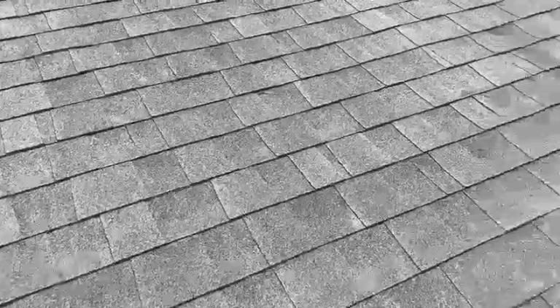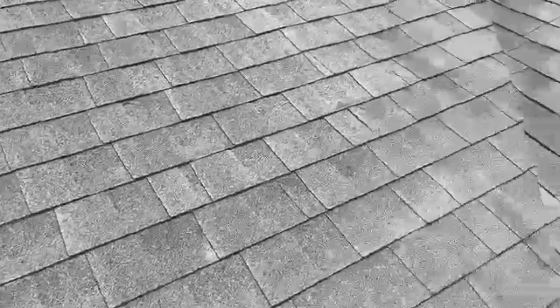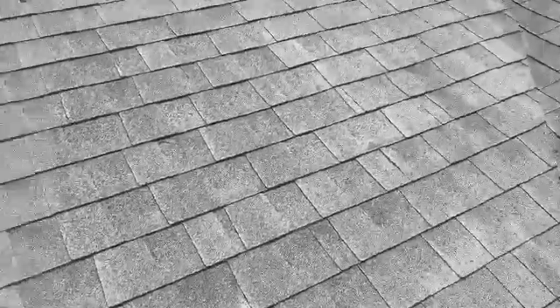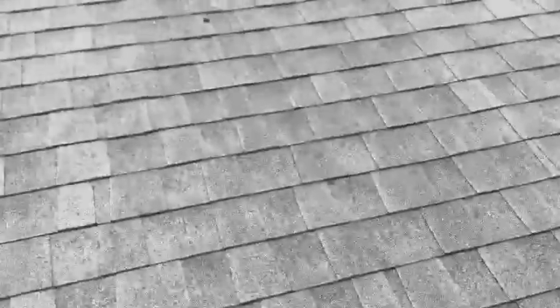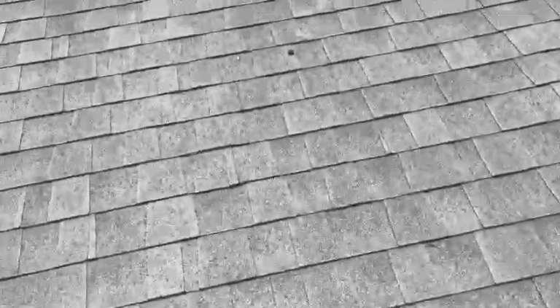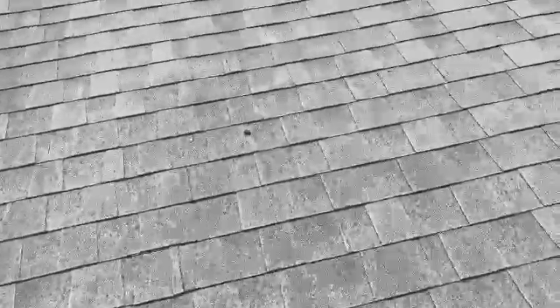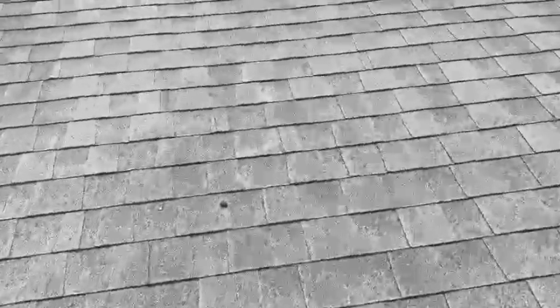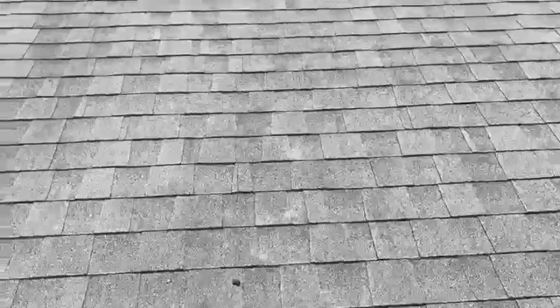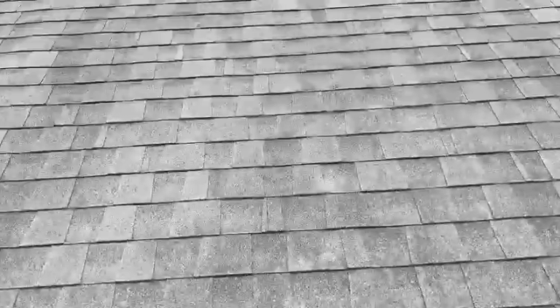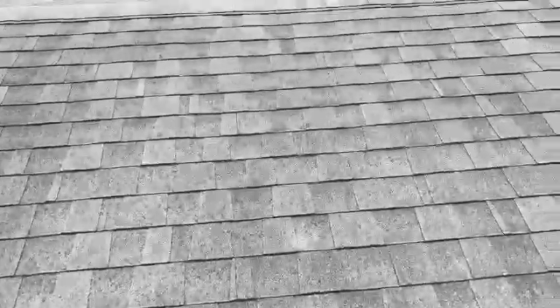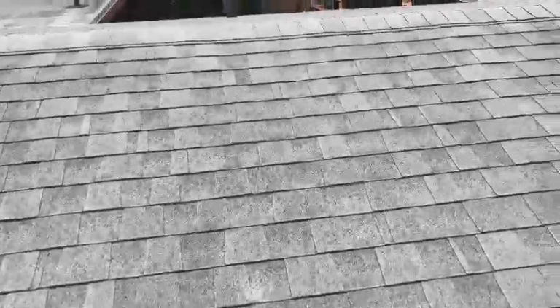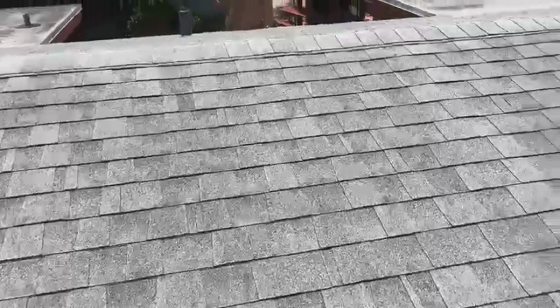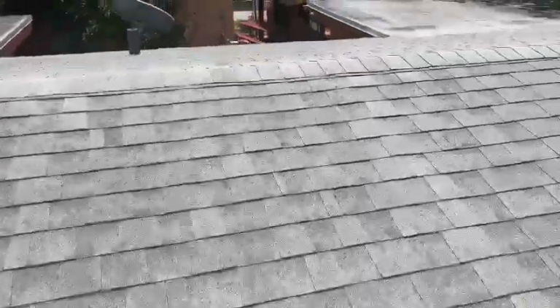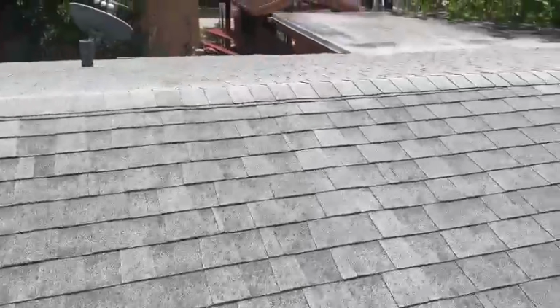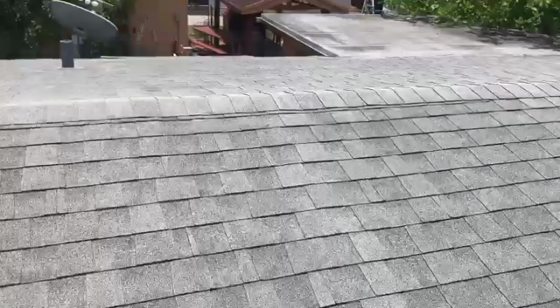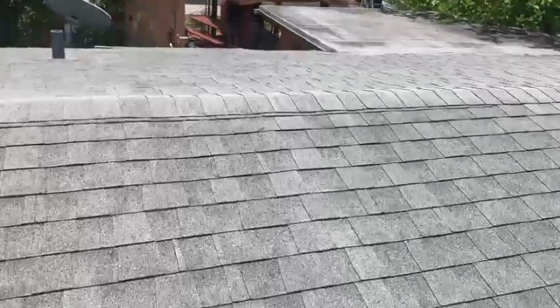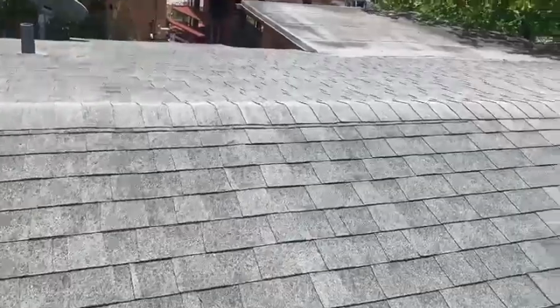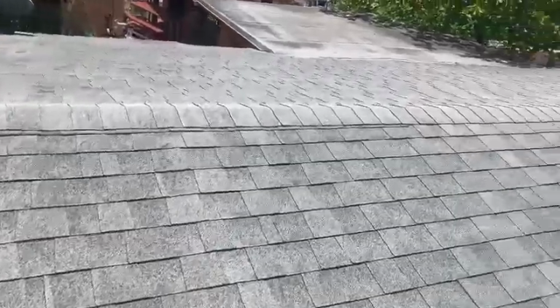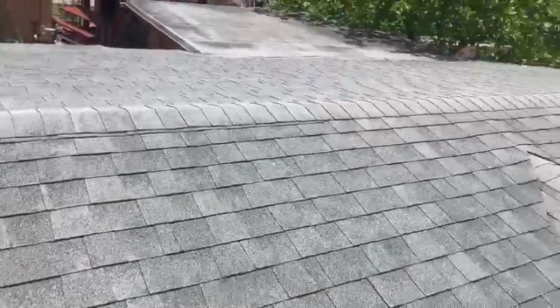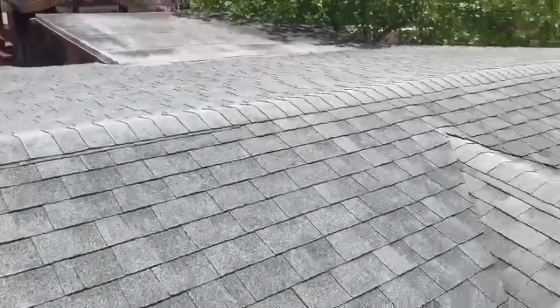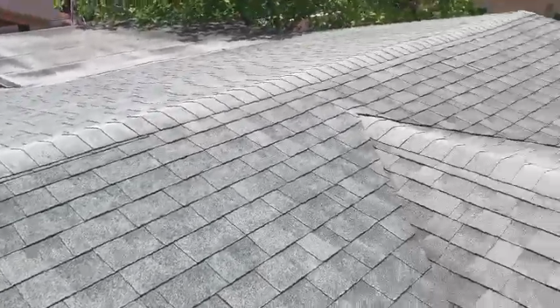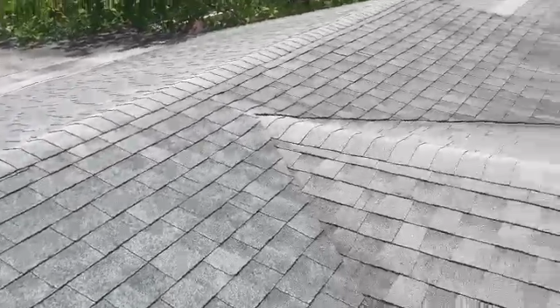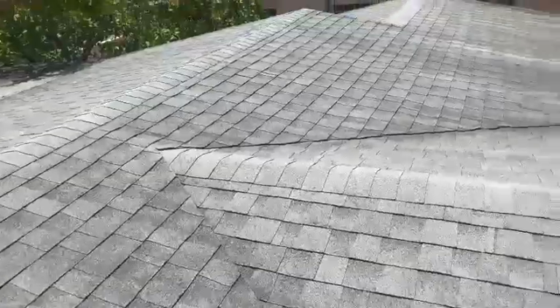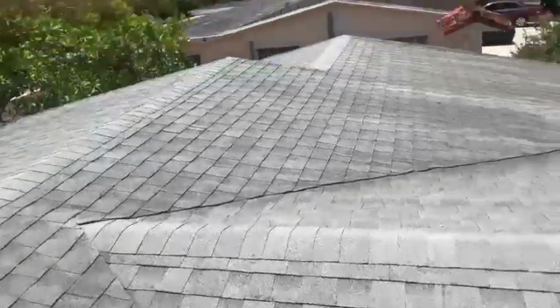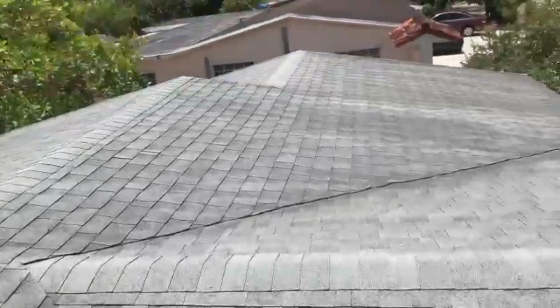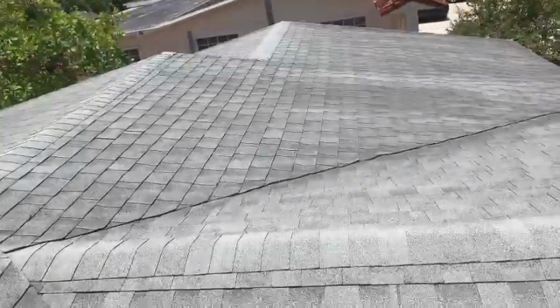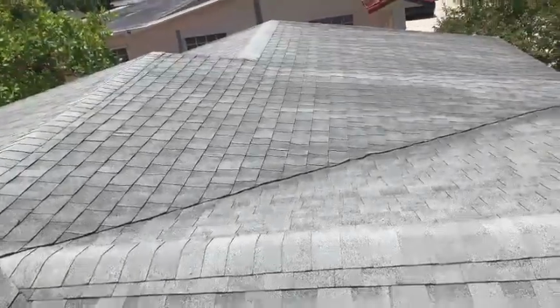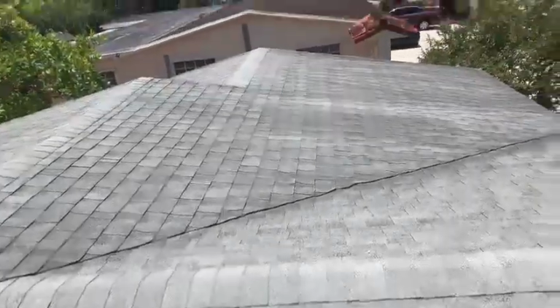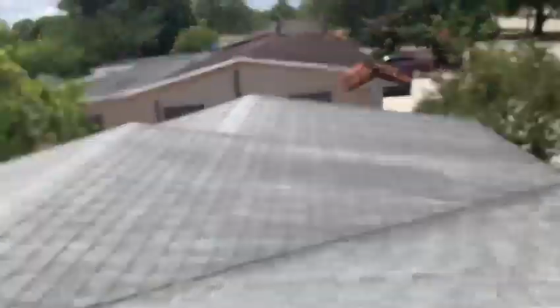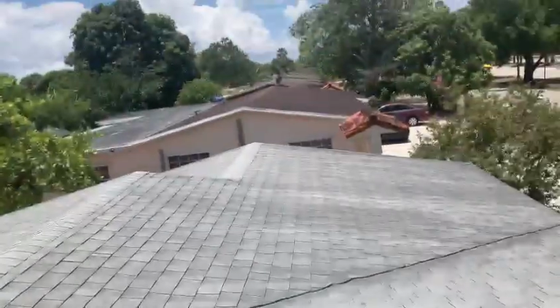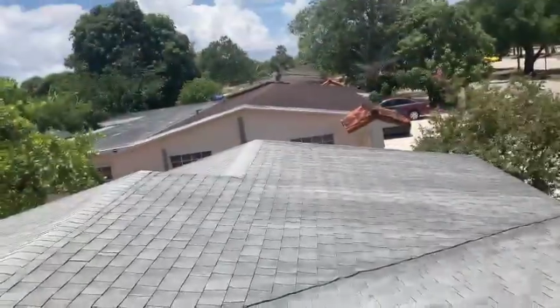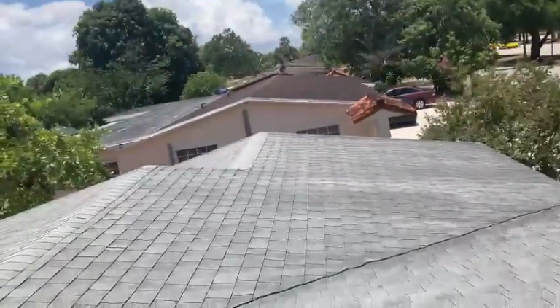The roof looks in very good condition. That's the wet side of the house.